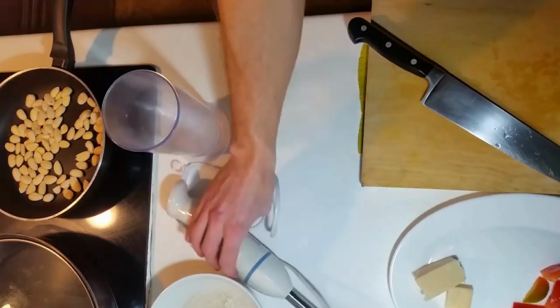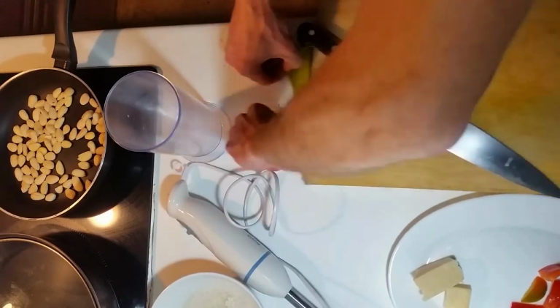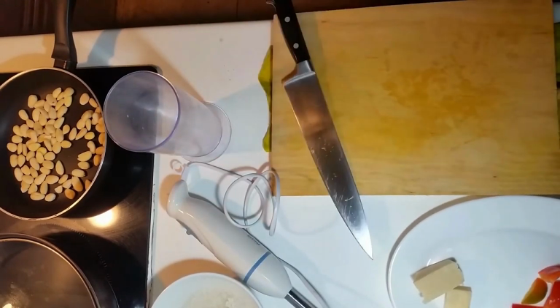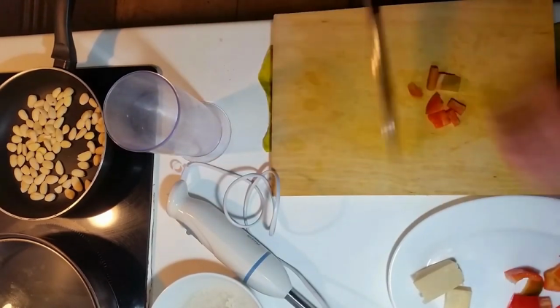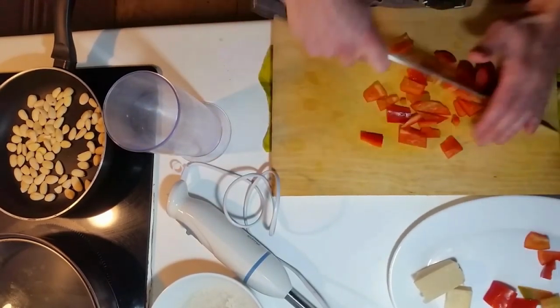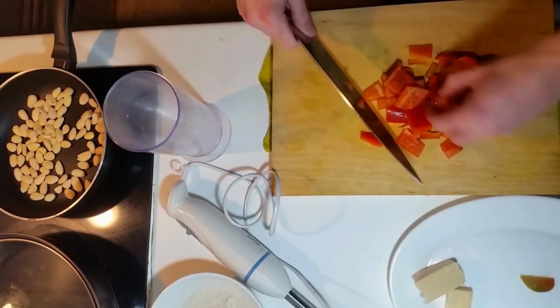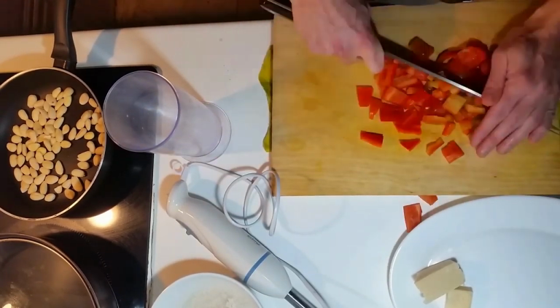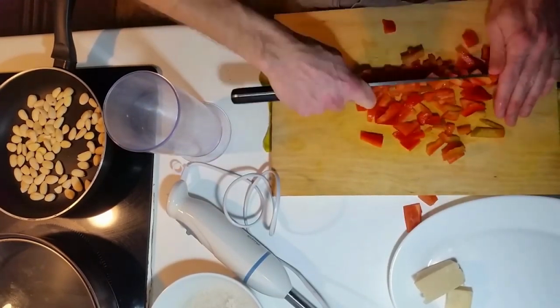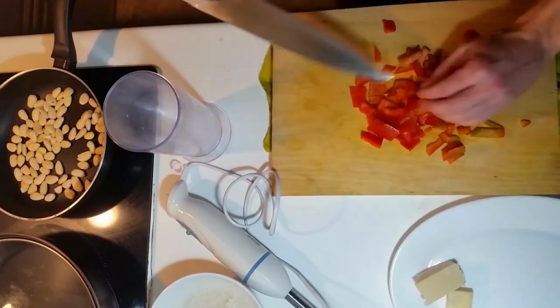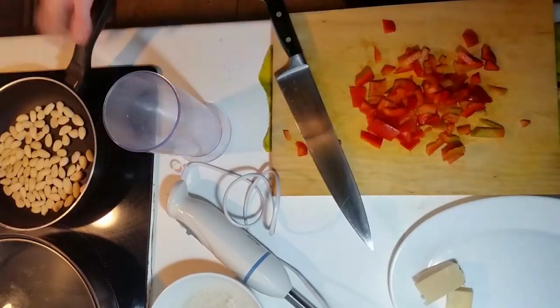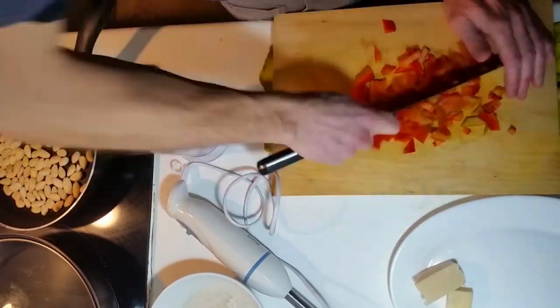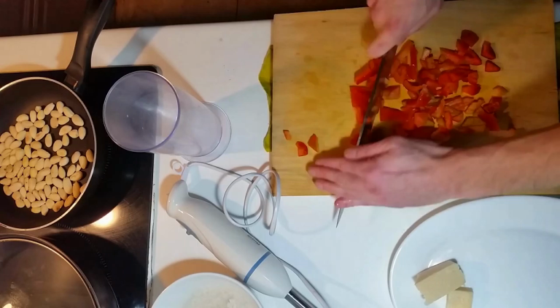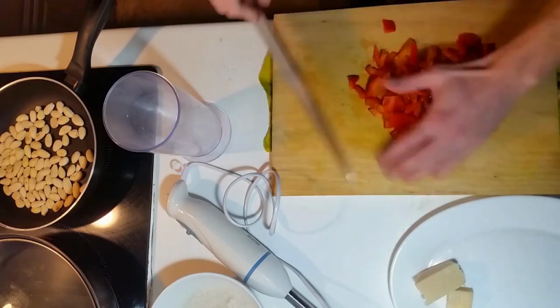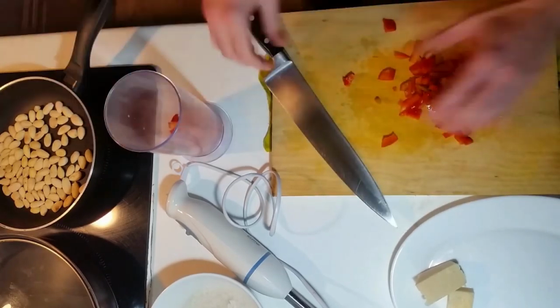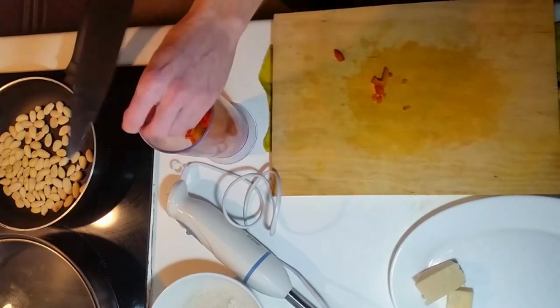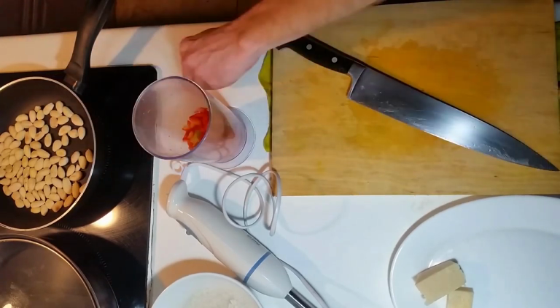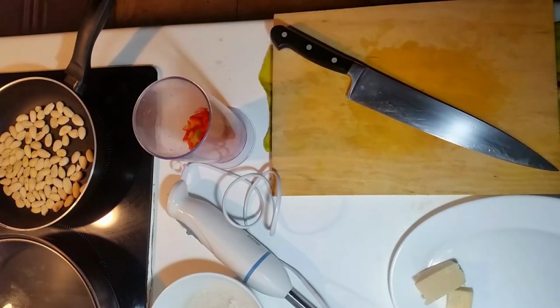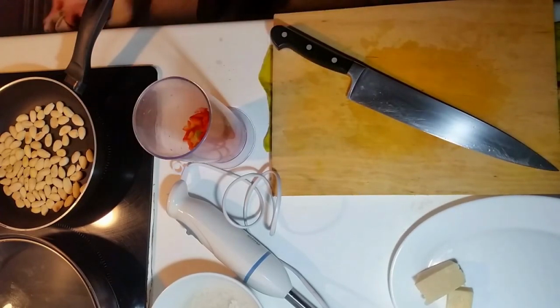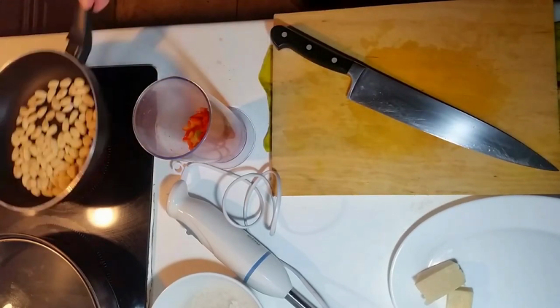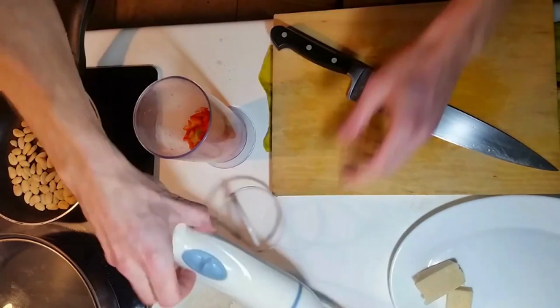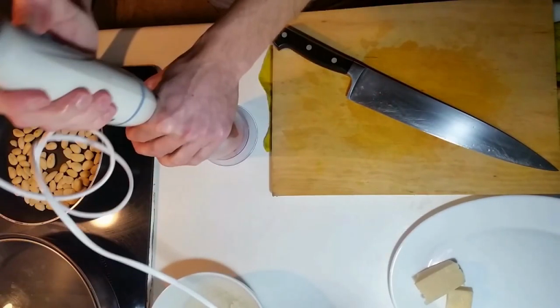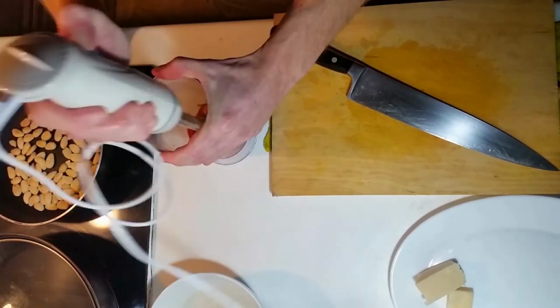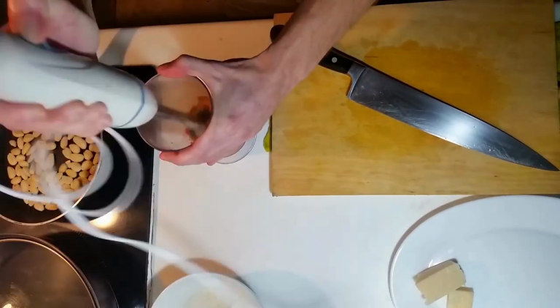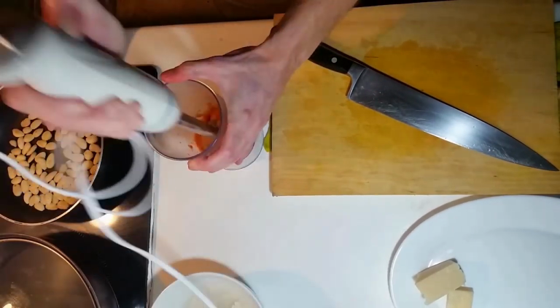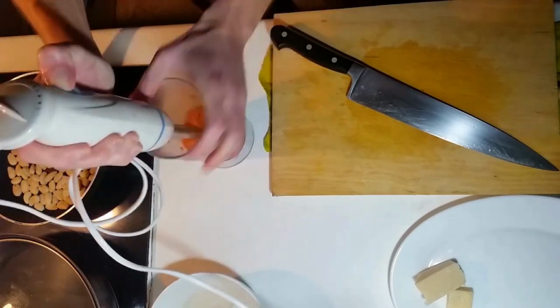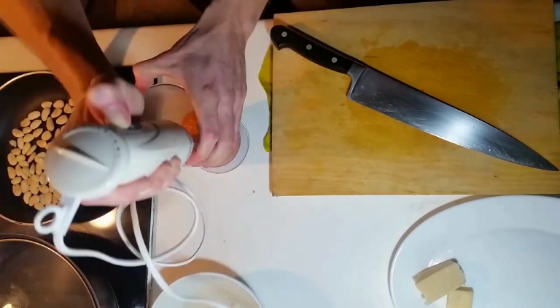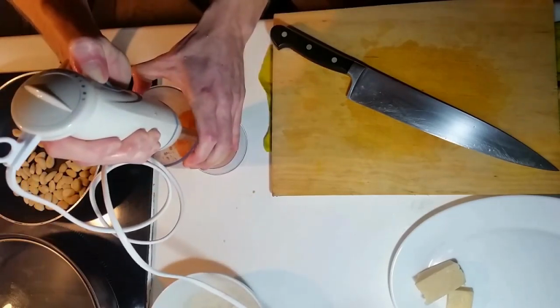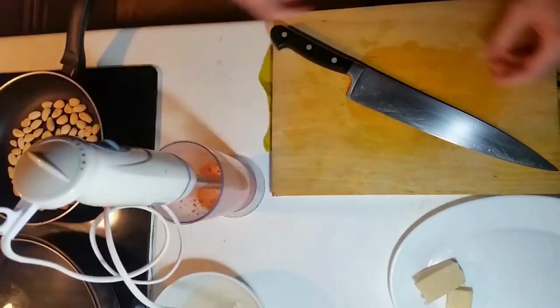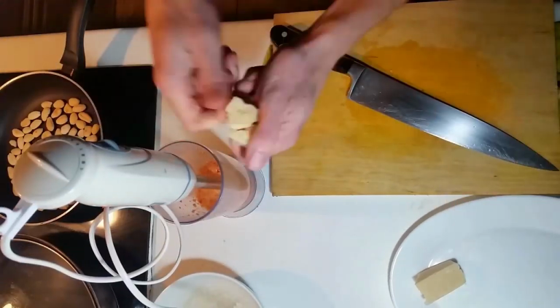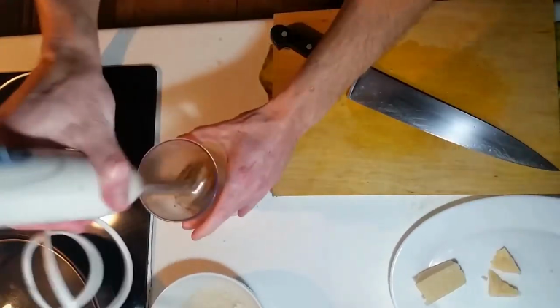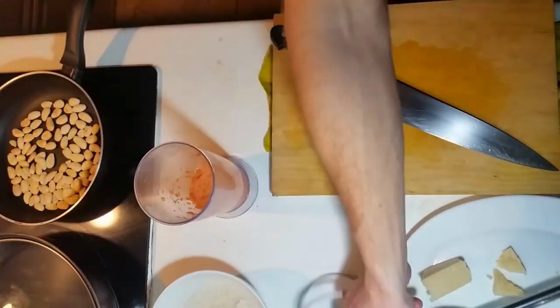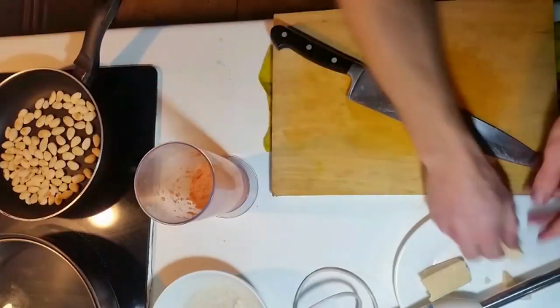Roughly chopping the pepper, and it's time for the dentist. Bit of parmesan.